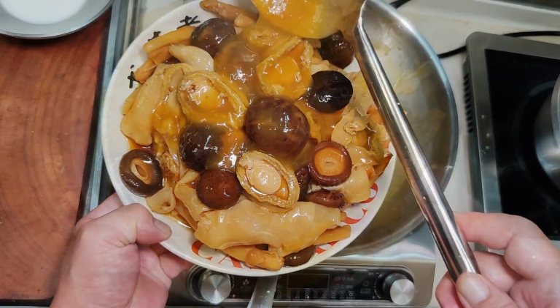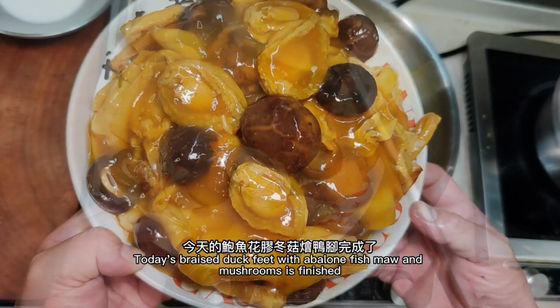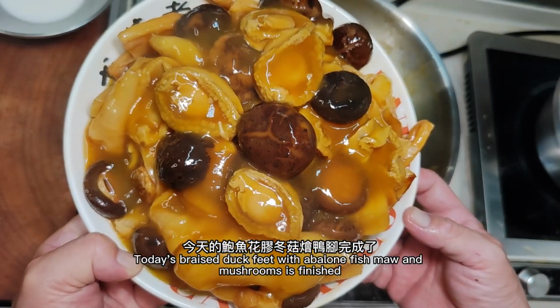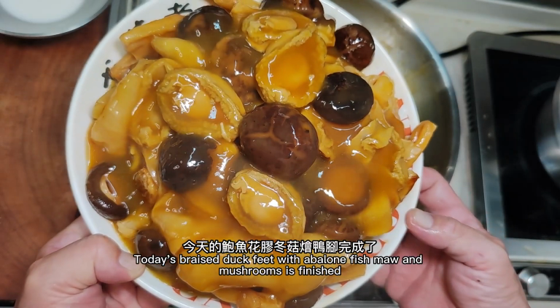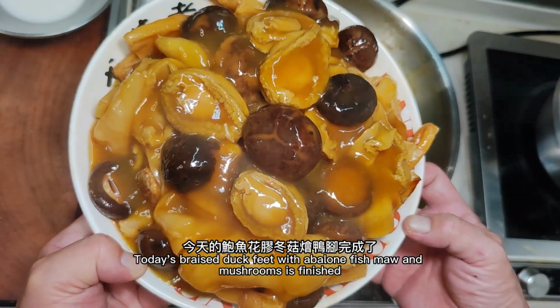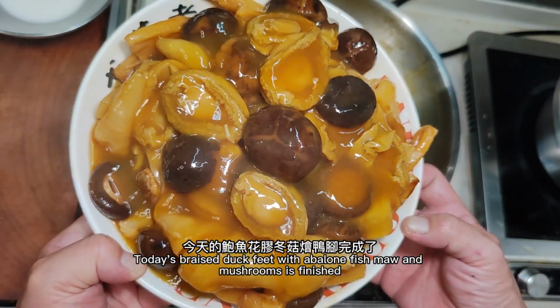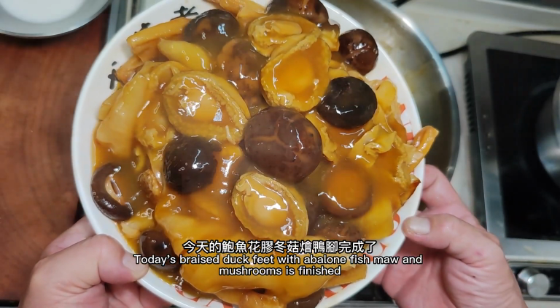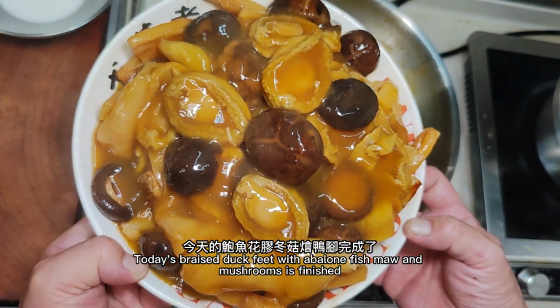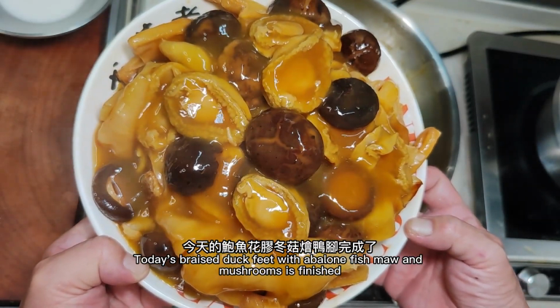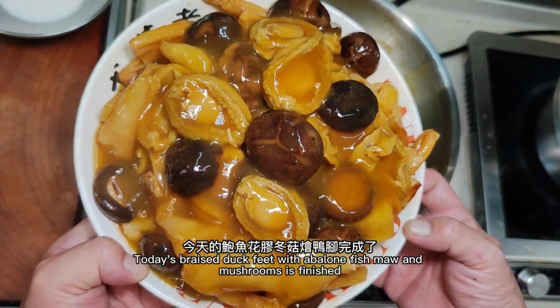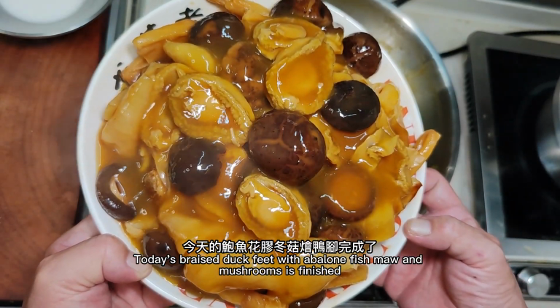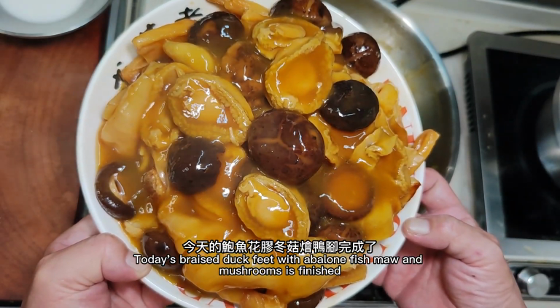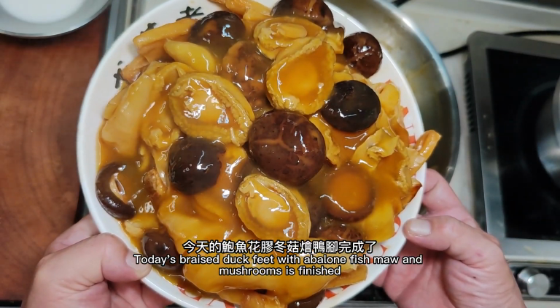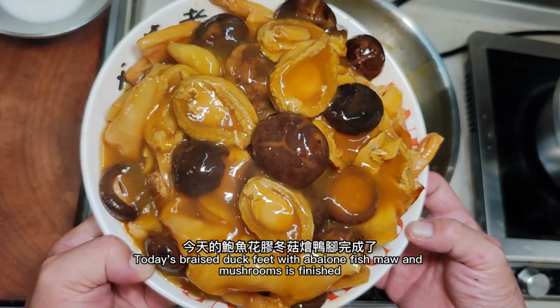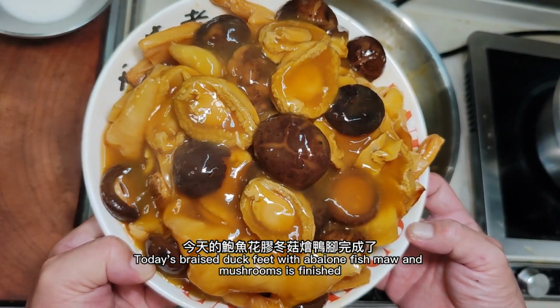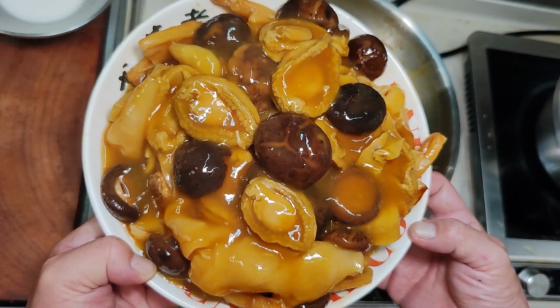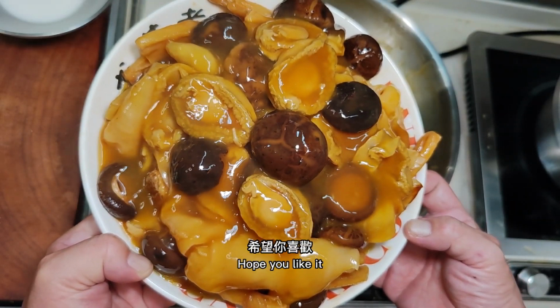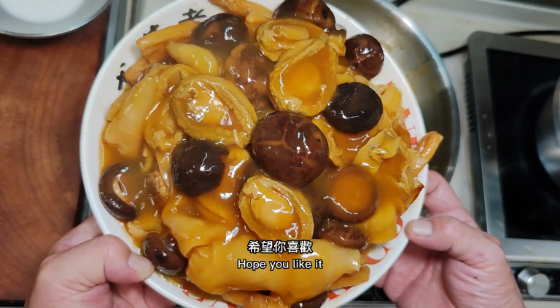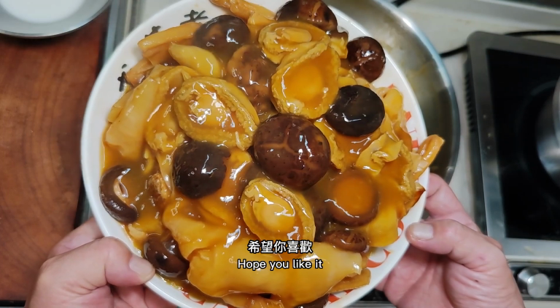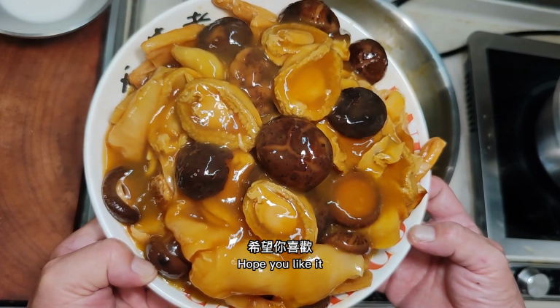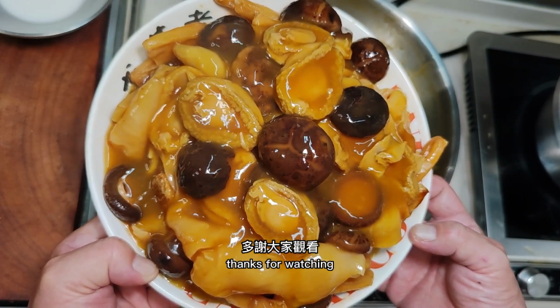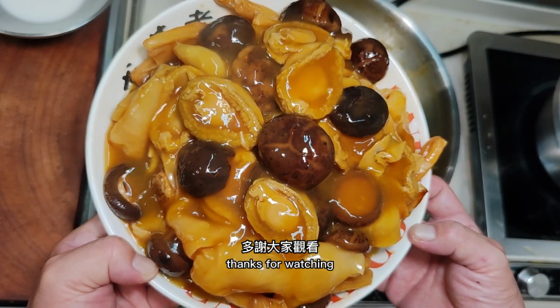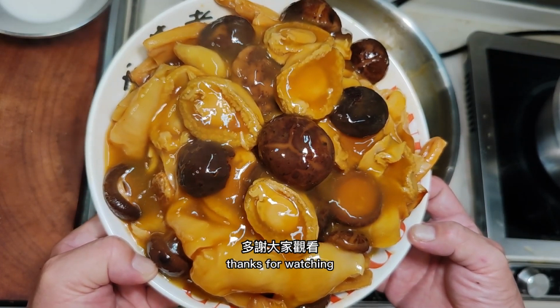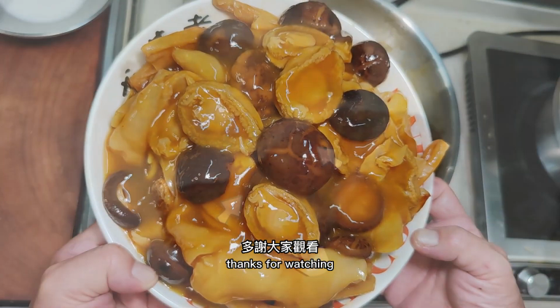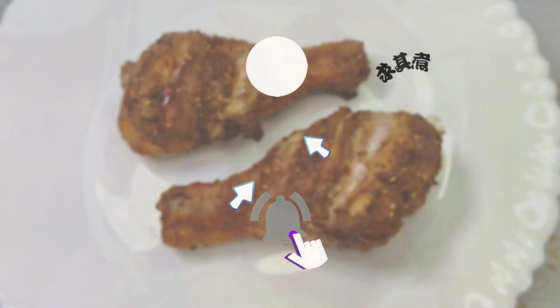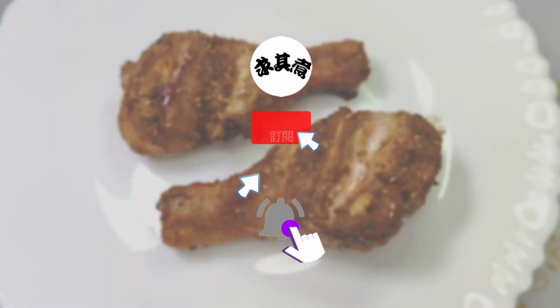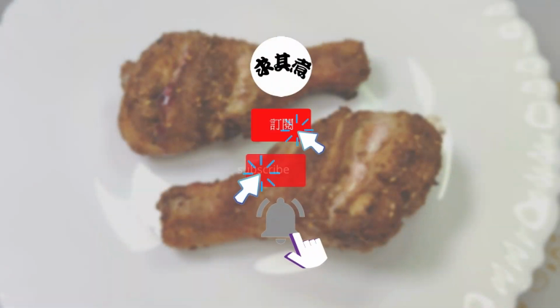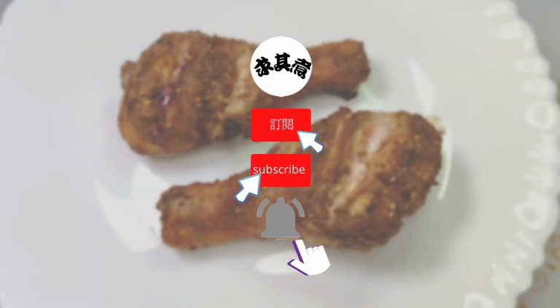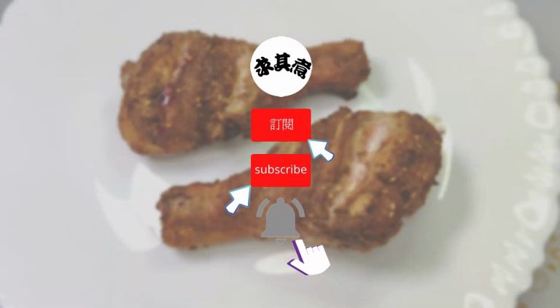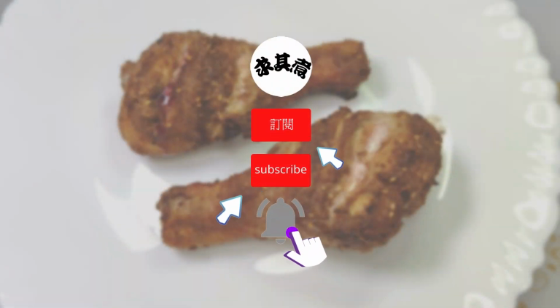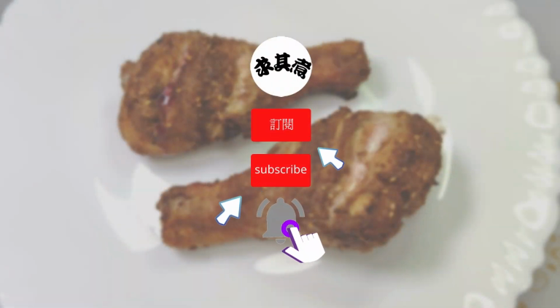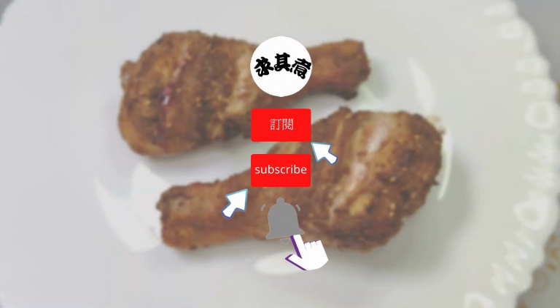Today's braised duck feet with abalone, fish maw, and mushrooms is finished. Hope you like it. Thanks for watching. Take care.